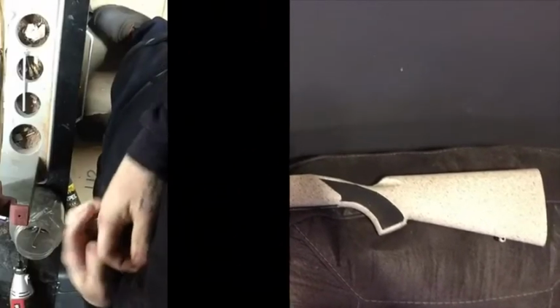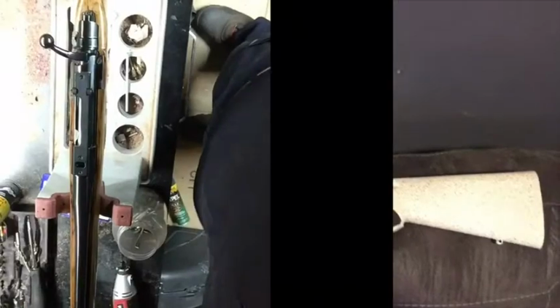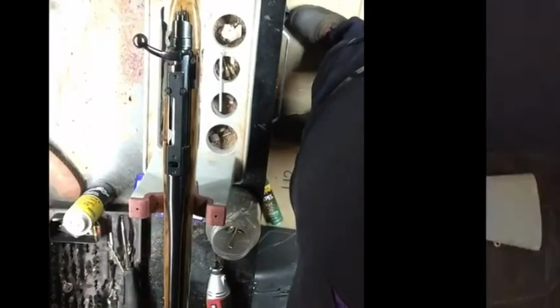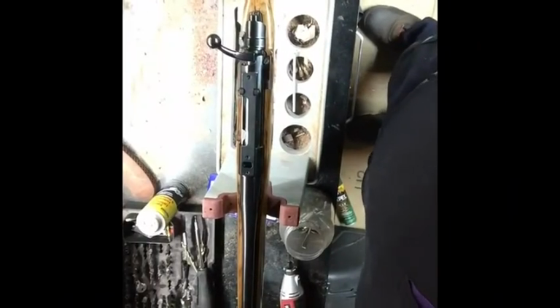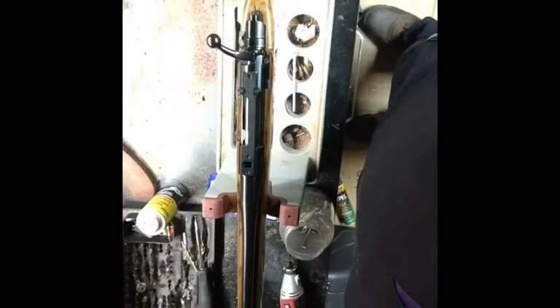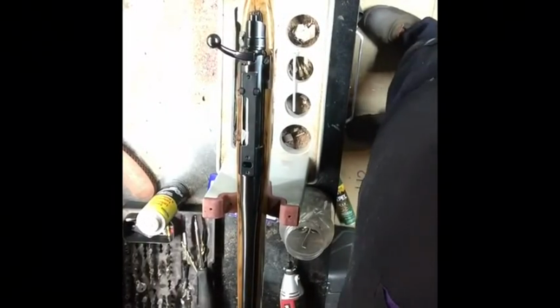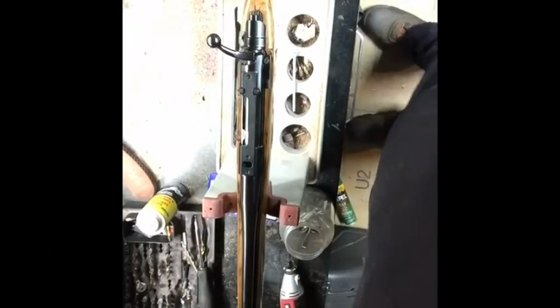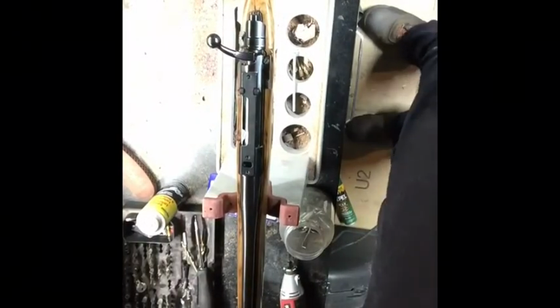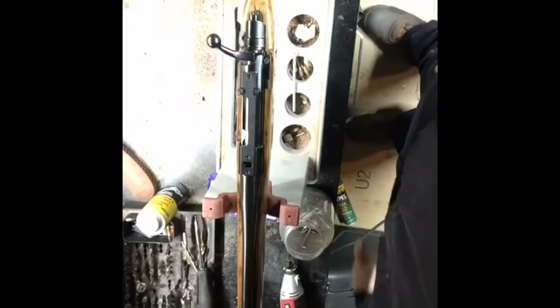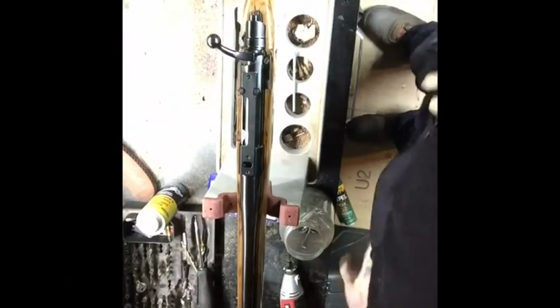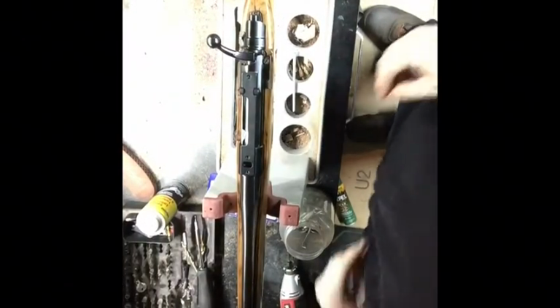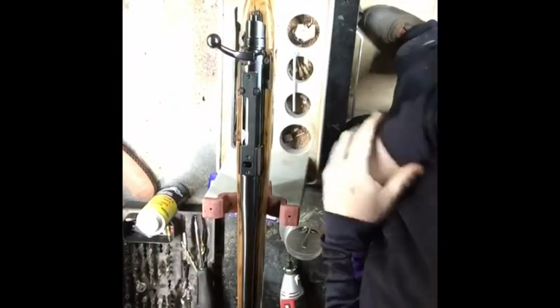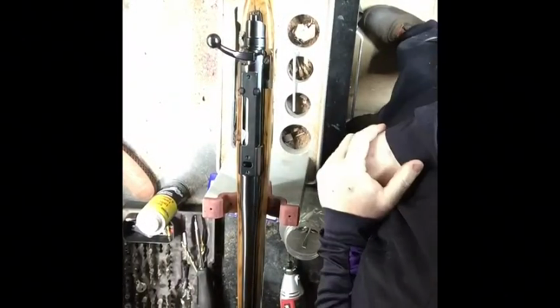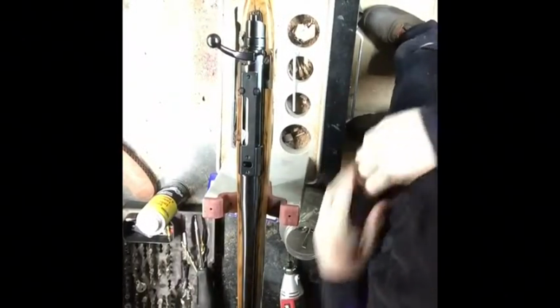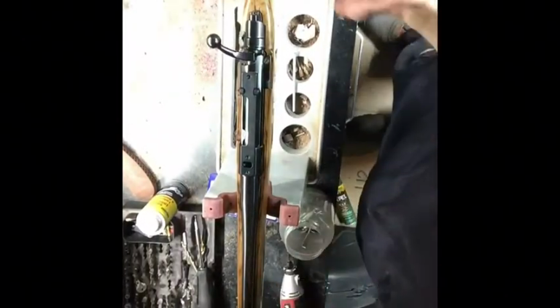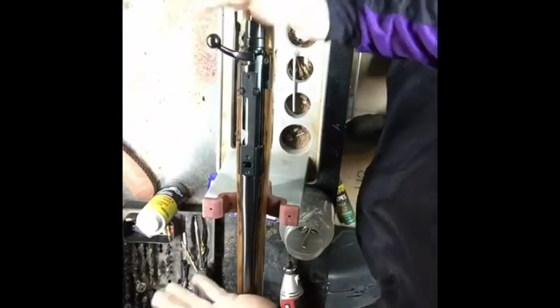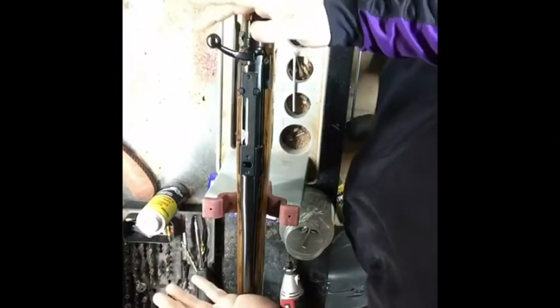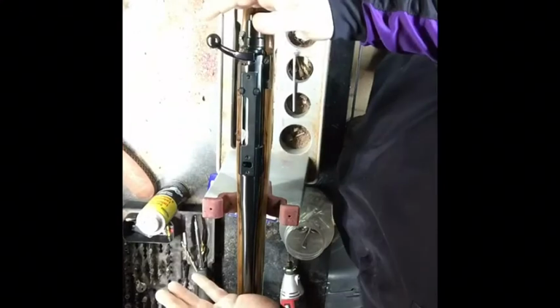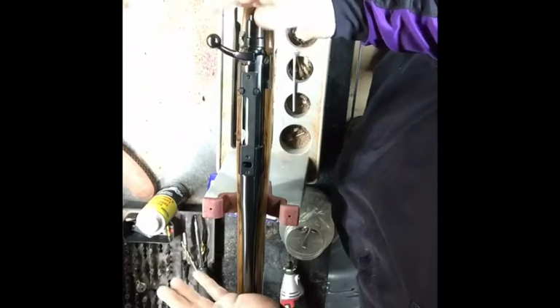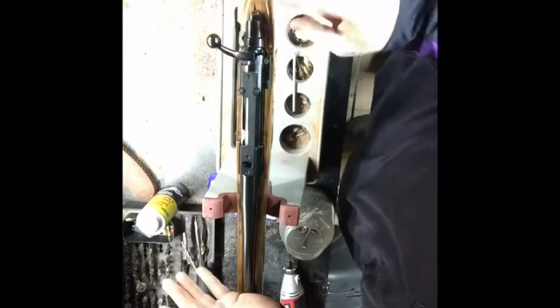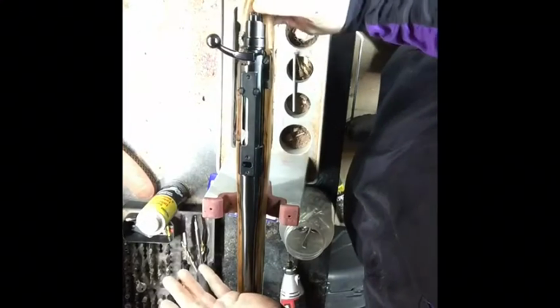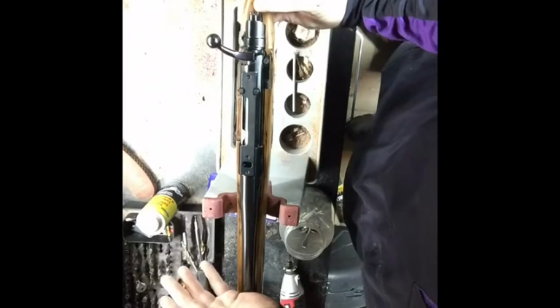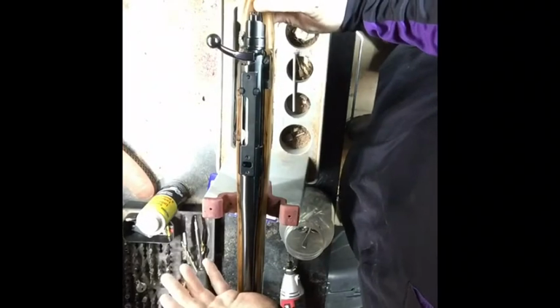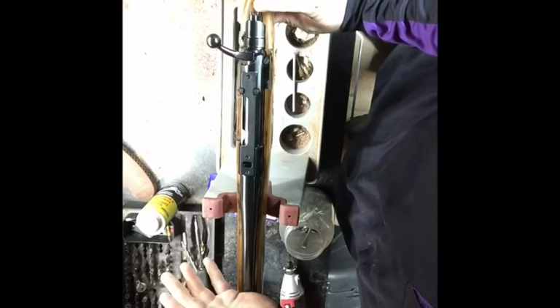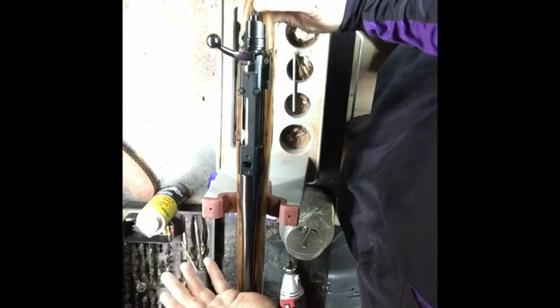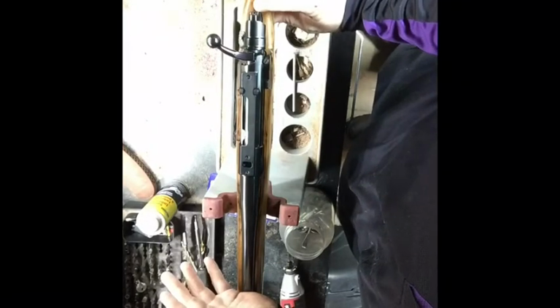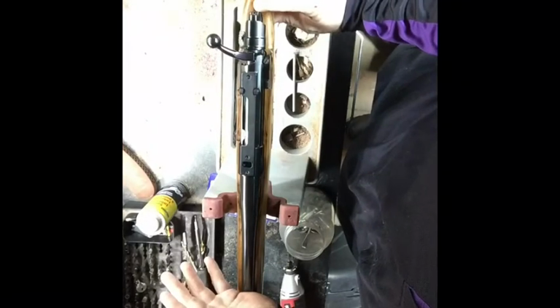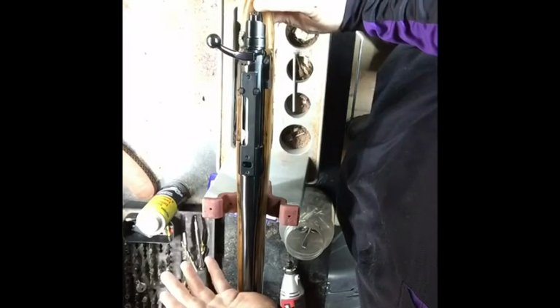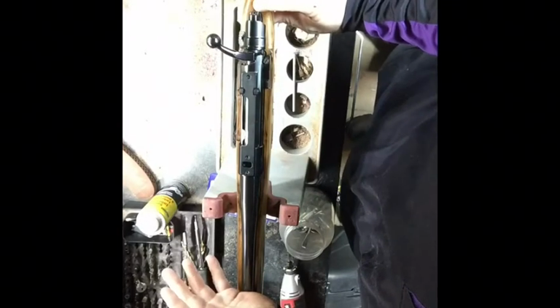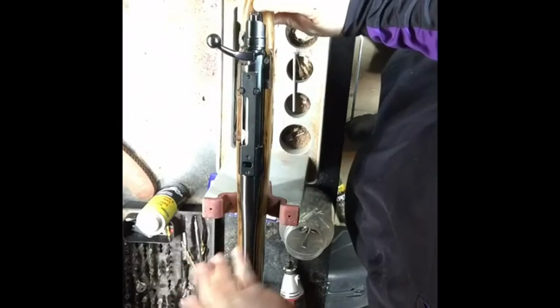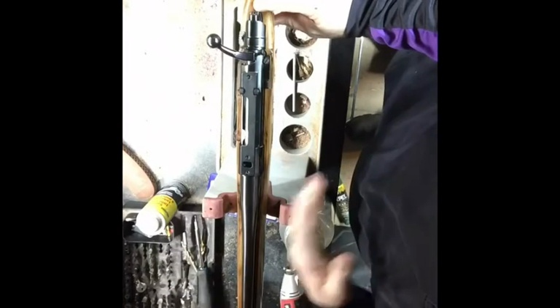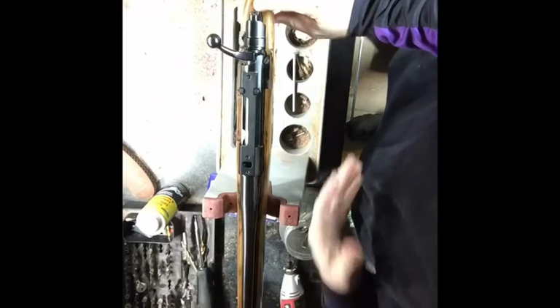Hey guys, it's Eric with Midgard Arms again. I'm going to give you a quick little how-to. I've got my 7 mag and I've got a pillar bed glued and epoxied in the back here. That's a Mauser action.